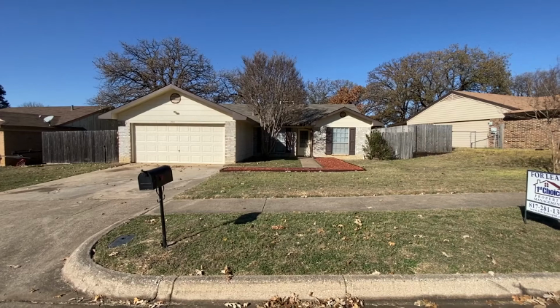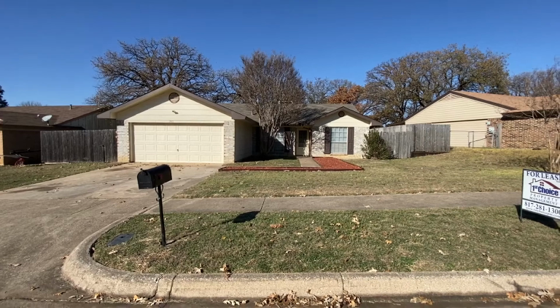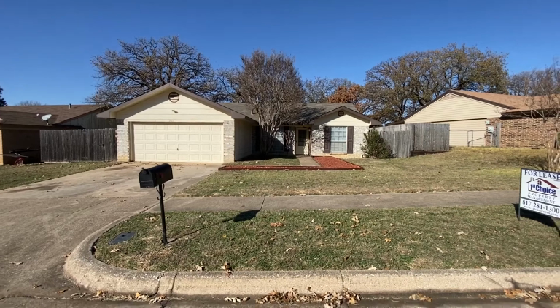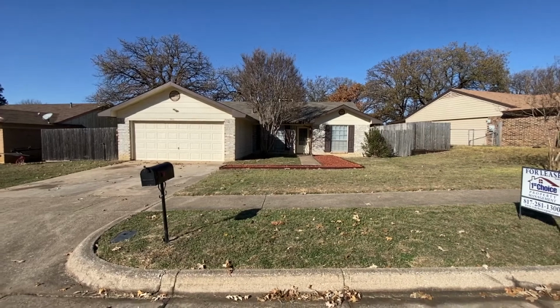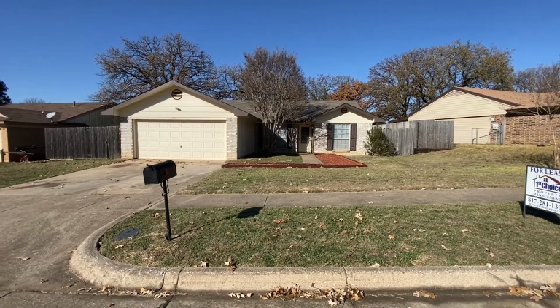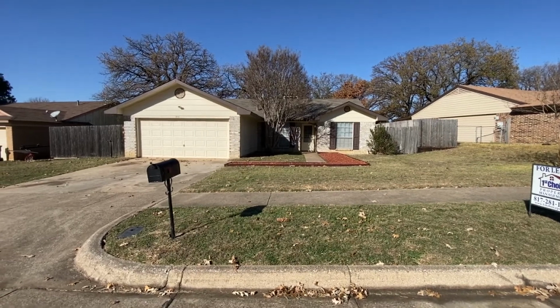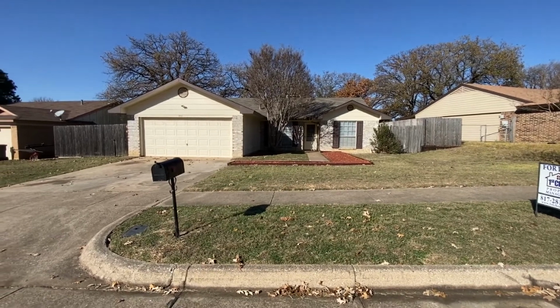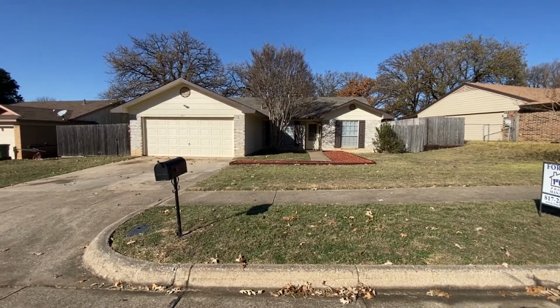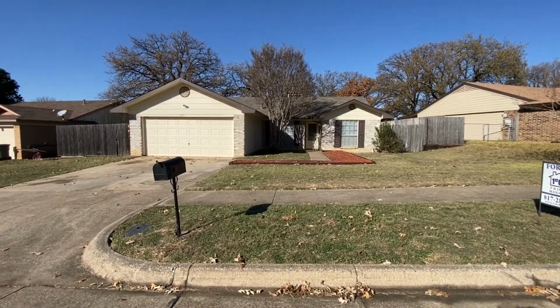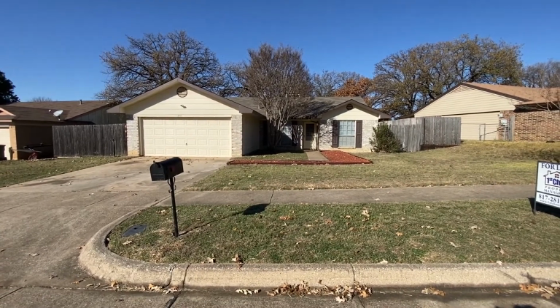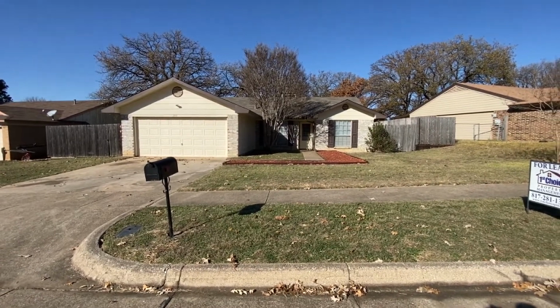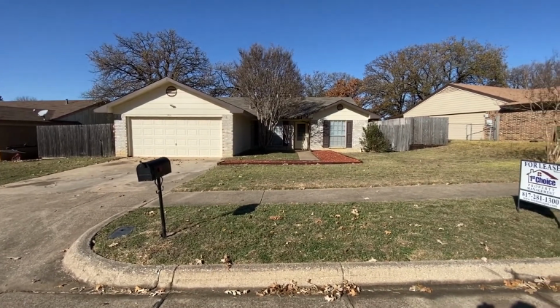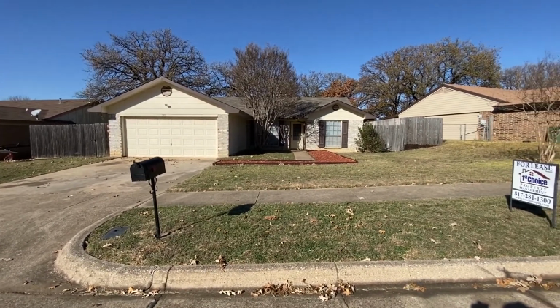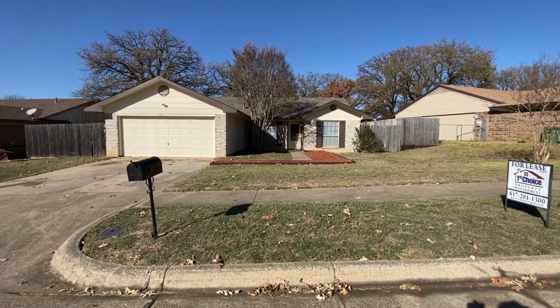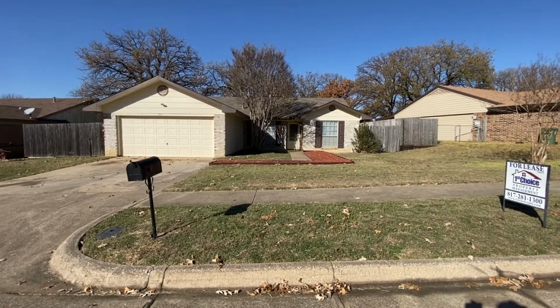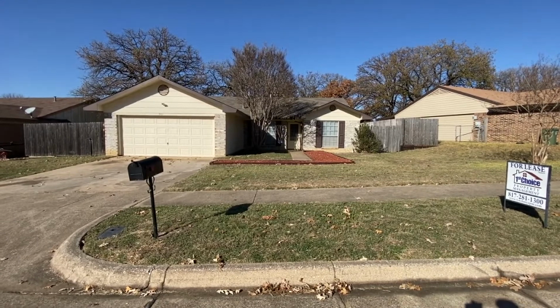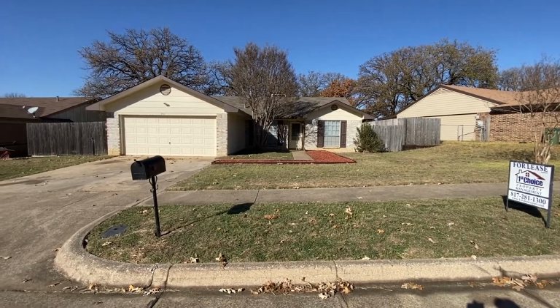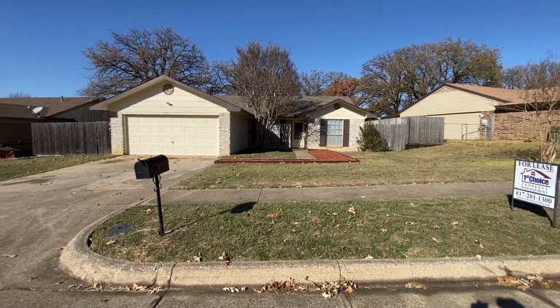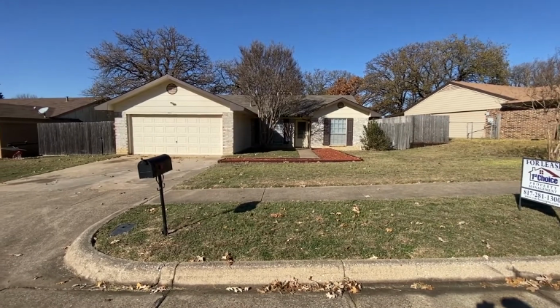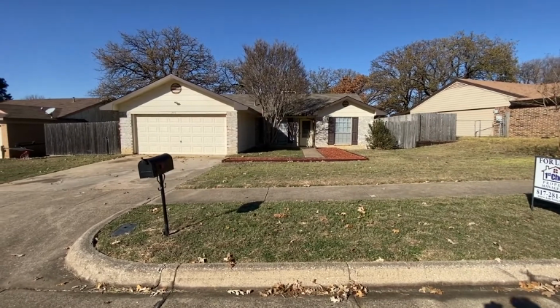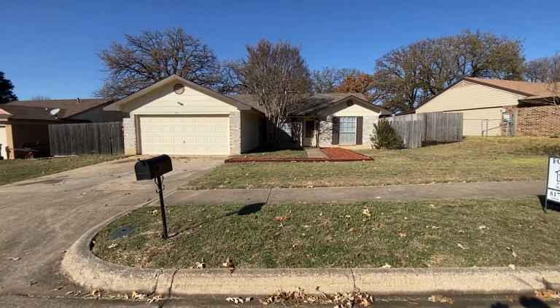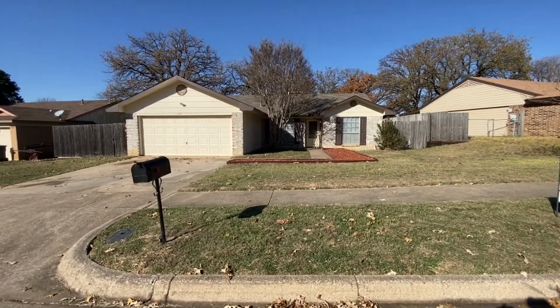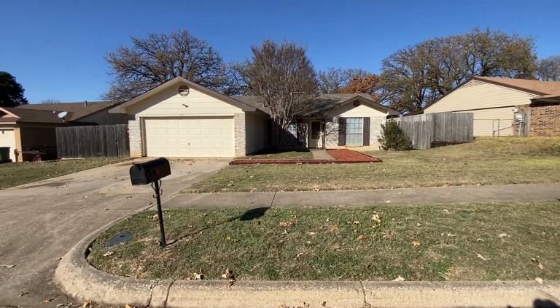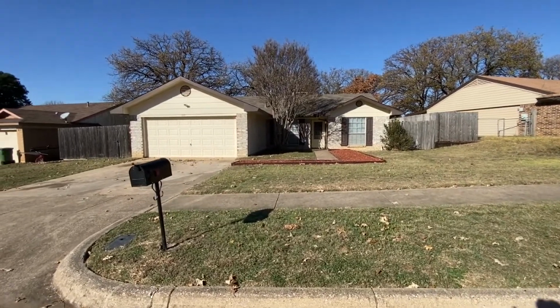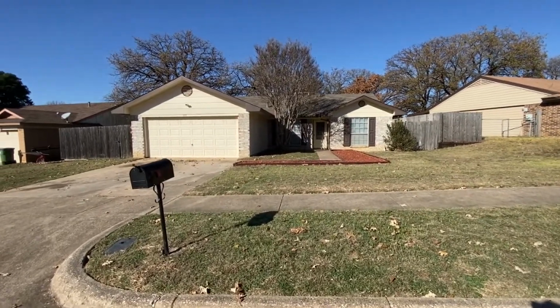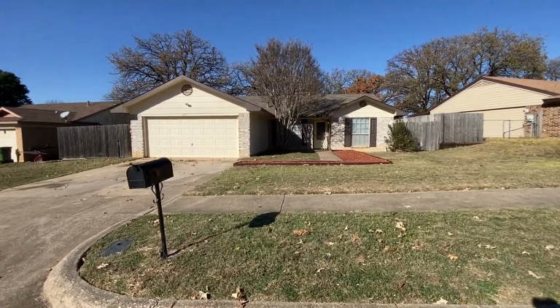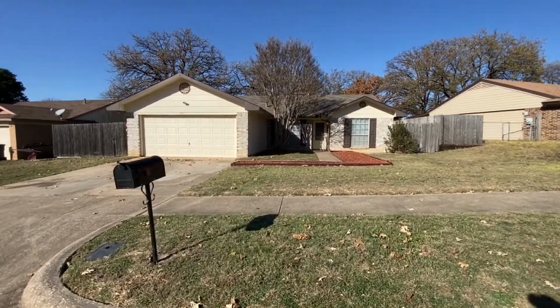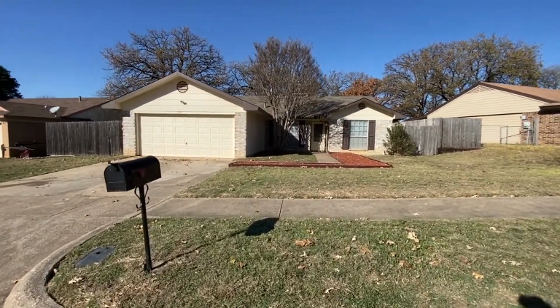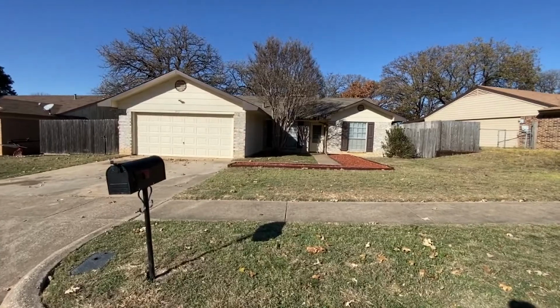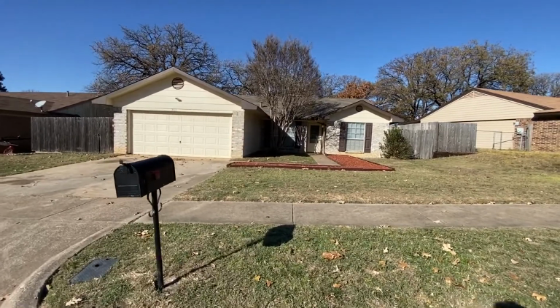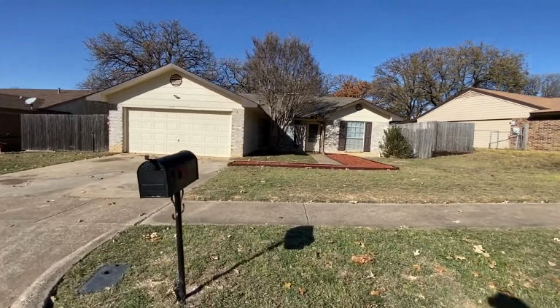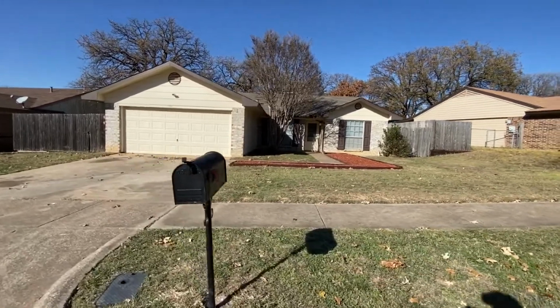Hi, this is Rob with First Choice Property Management. Over here at 3911 Glengate Drive, this is in Arlington, Texas. Got a little three-bedroom, two-bath, two-car garage property for lease.